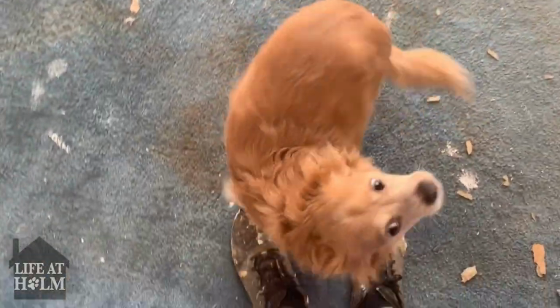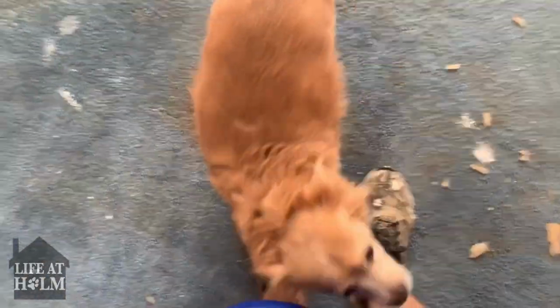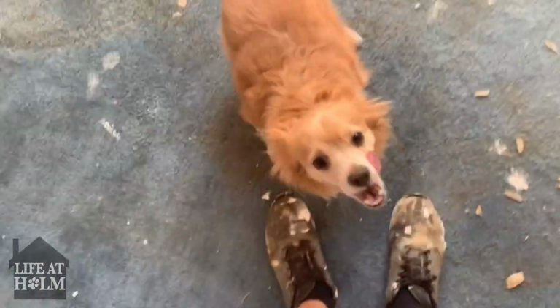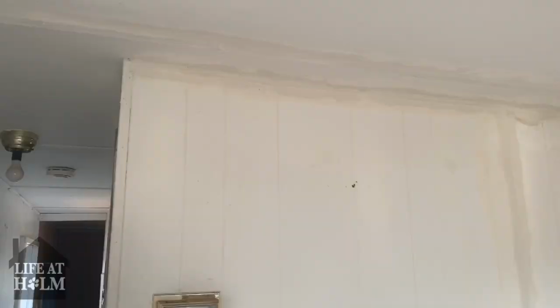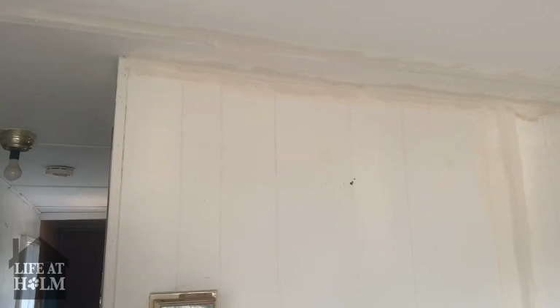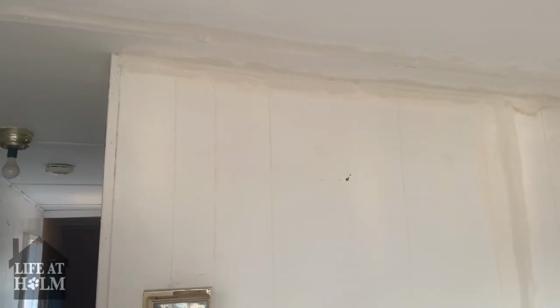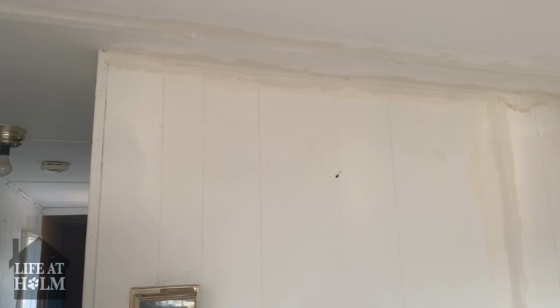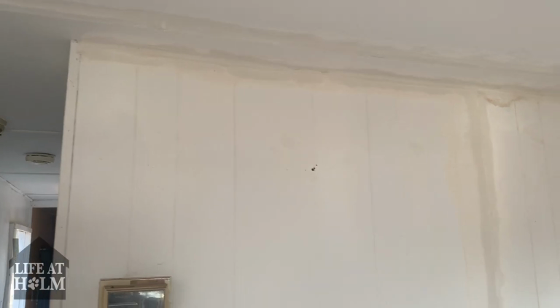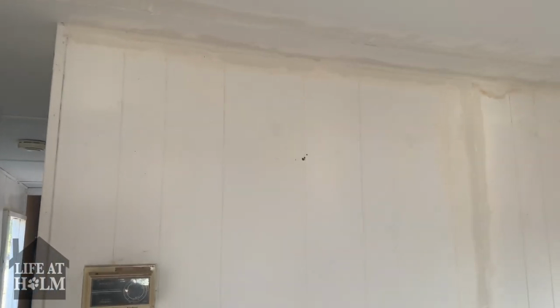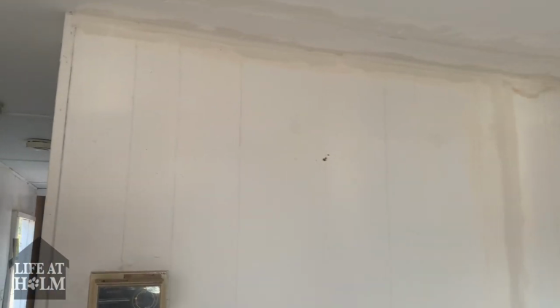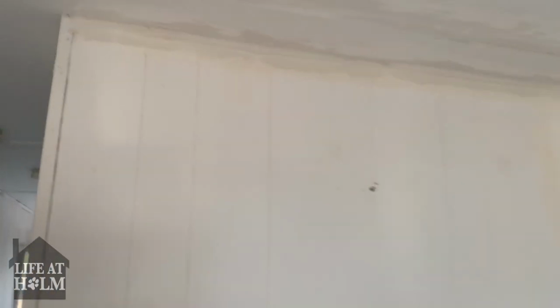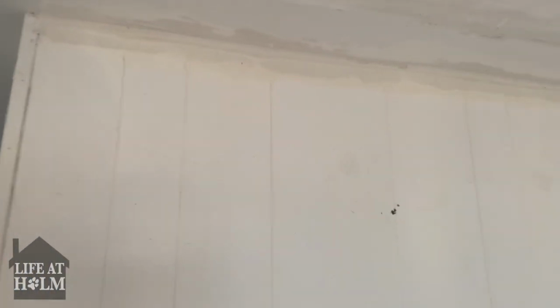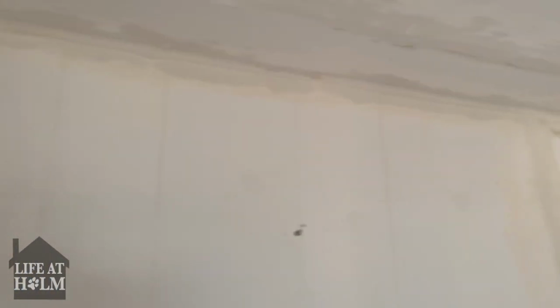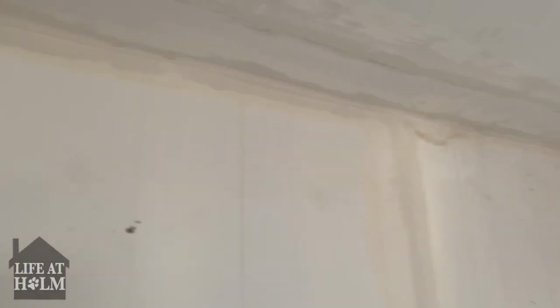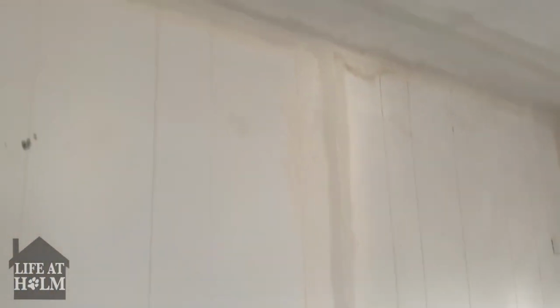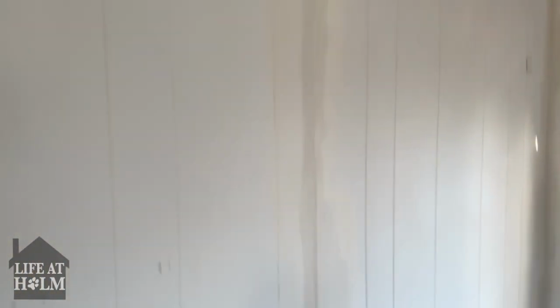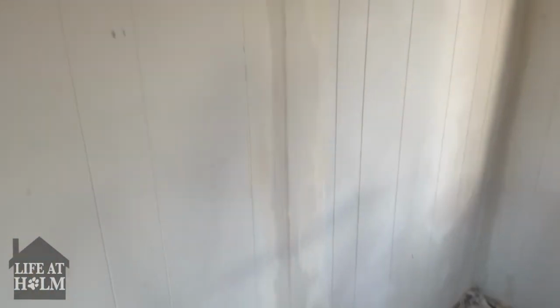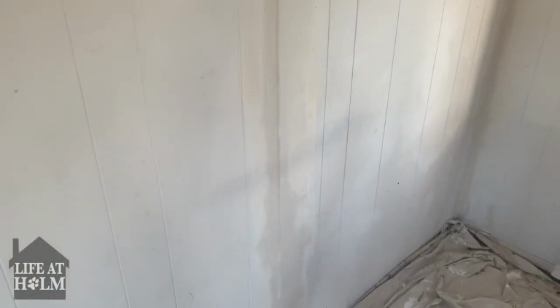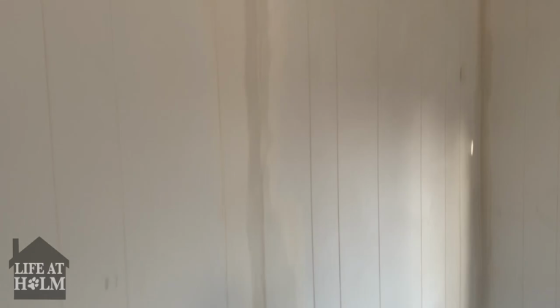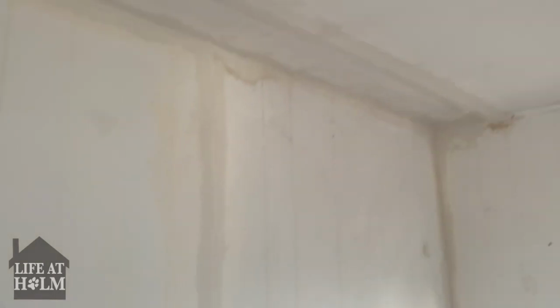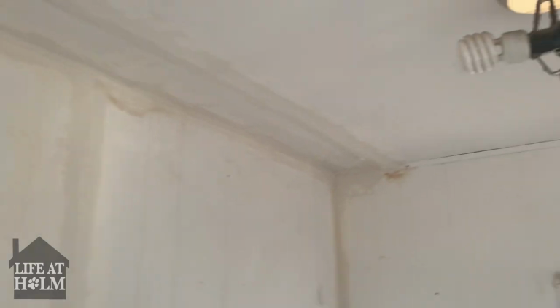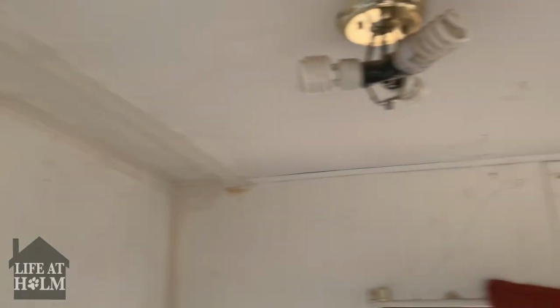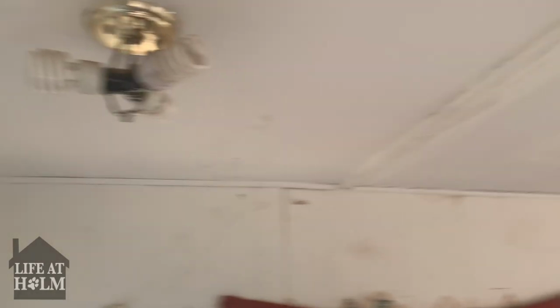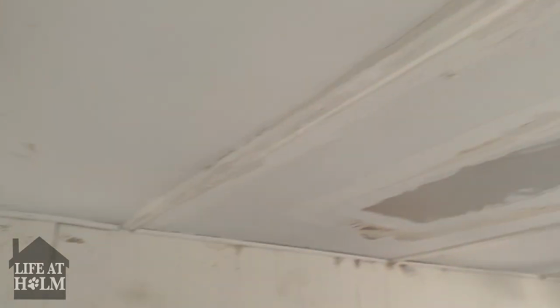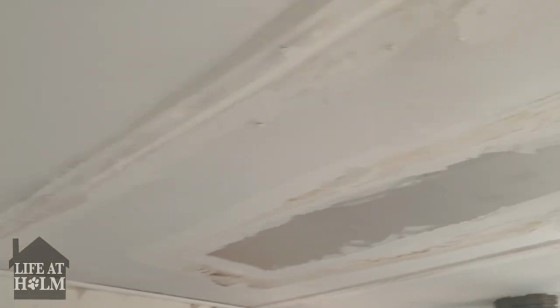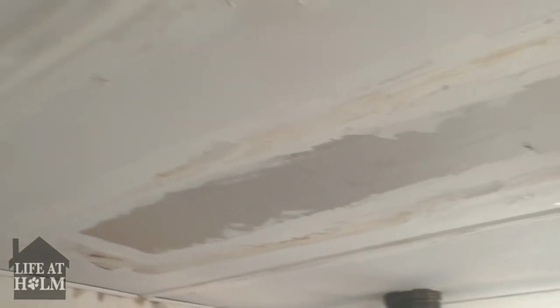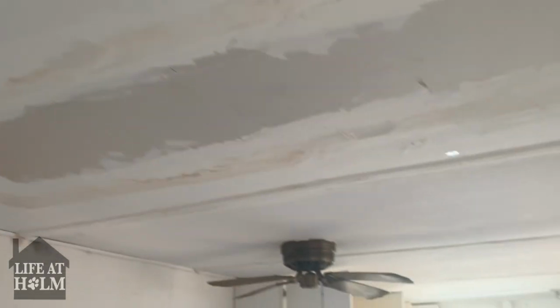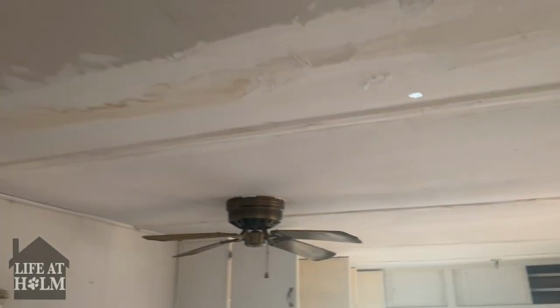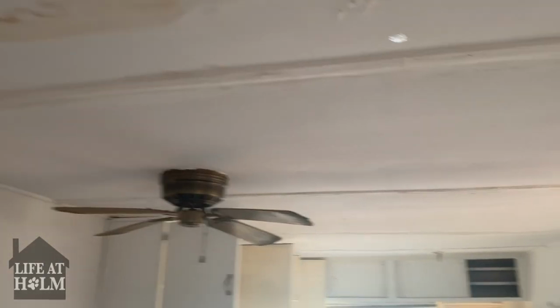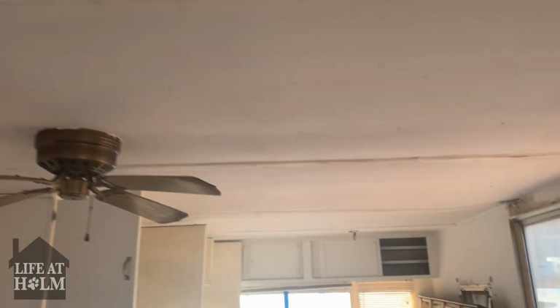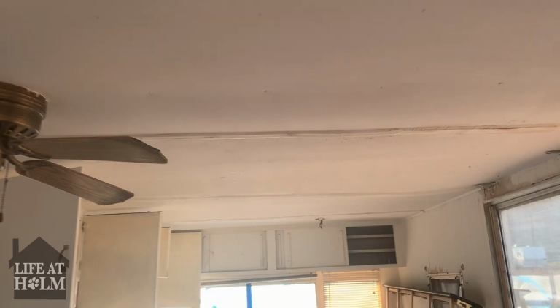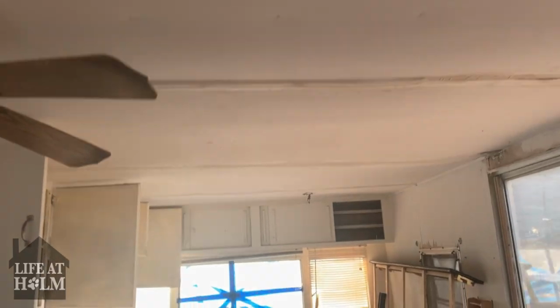An option here would be adding crown molding, but we just have joint compound going all the way down to help seal off our lines. Next we're going to let this dry really good, then come back in, sand it down, get it painted, and it'll look beautiful.